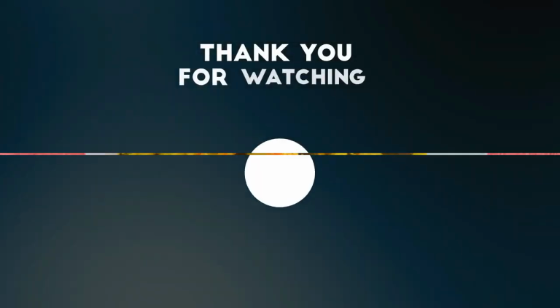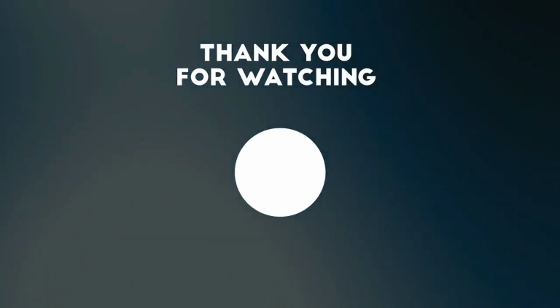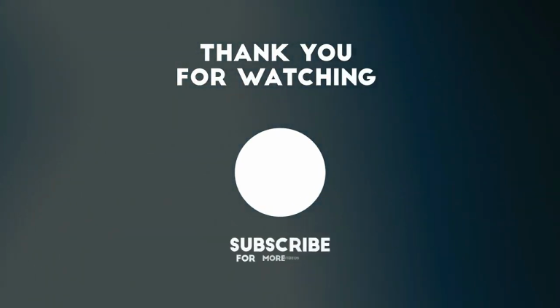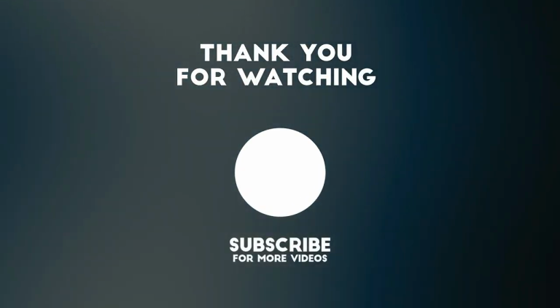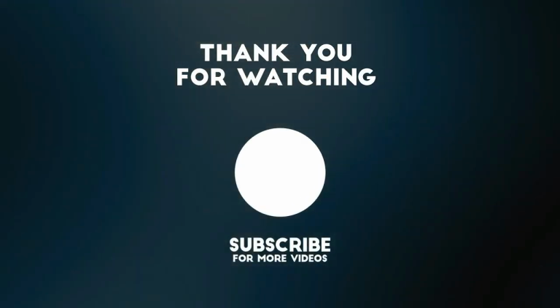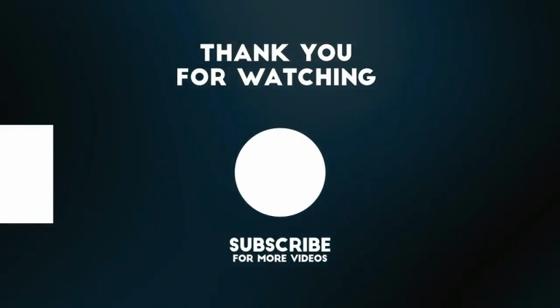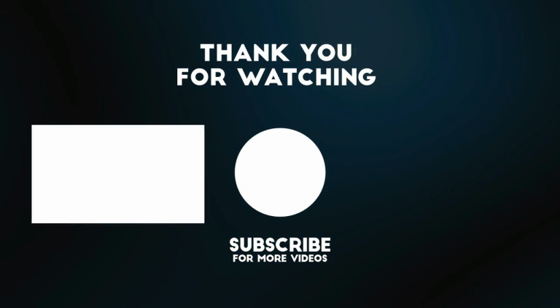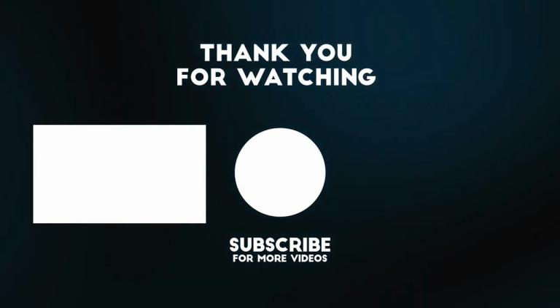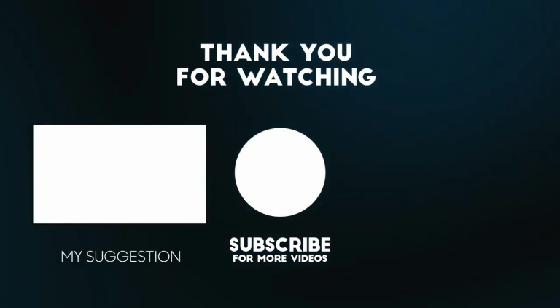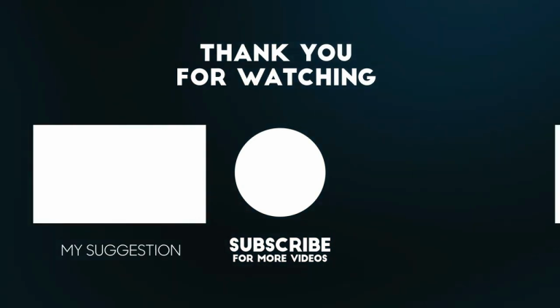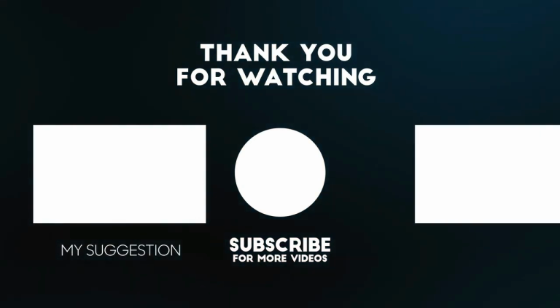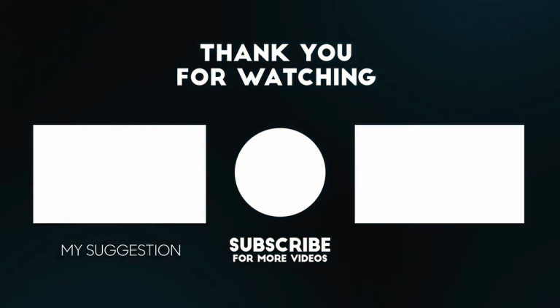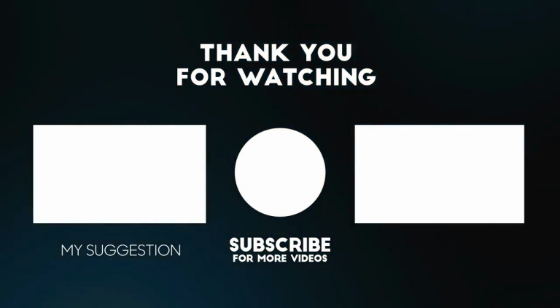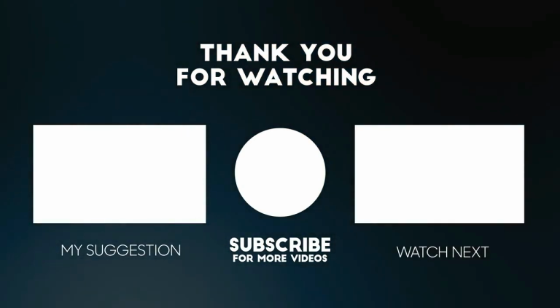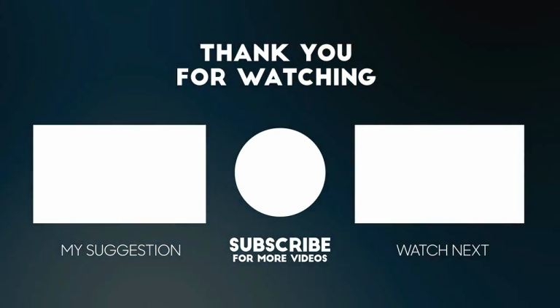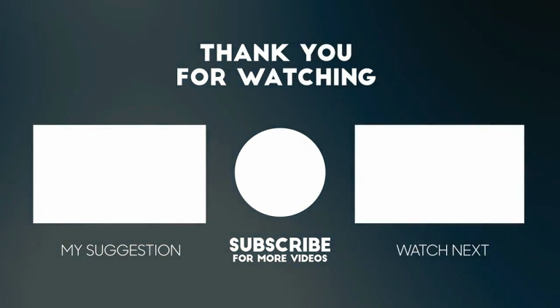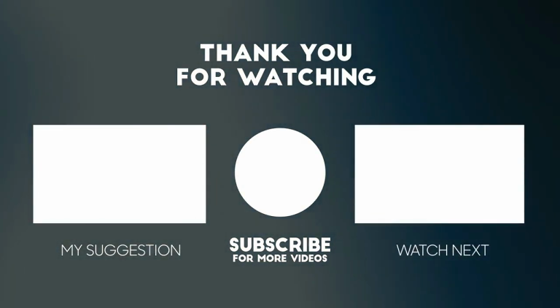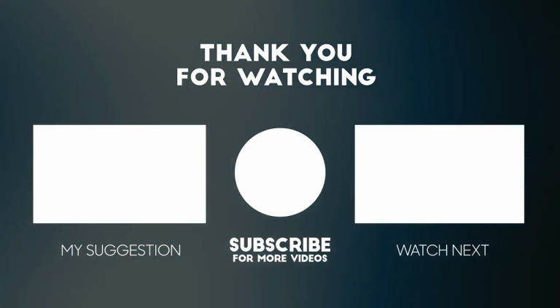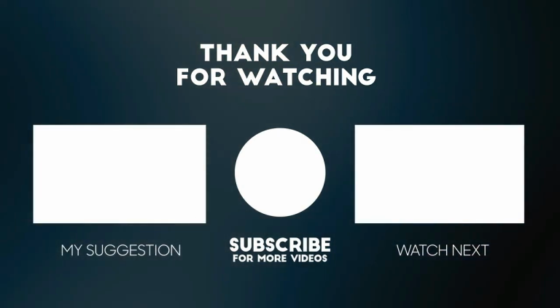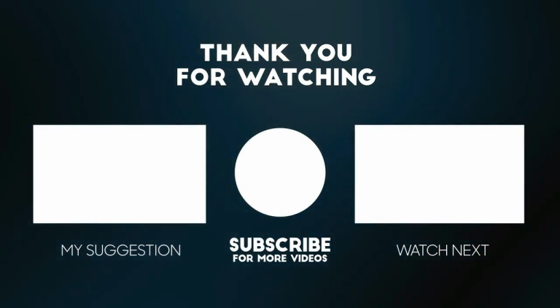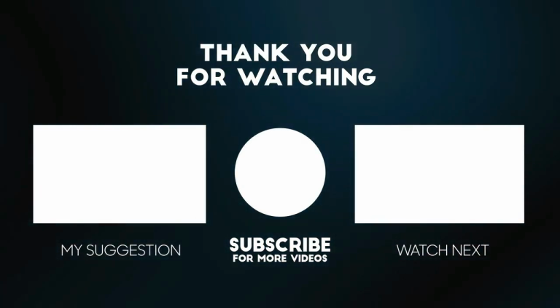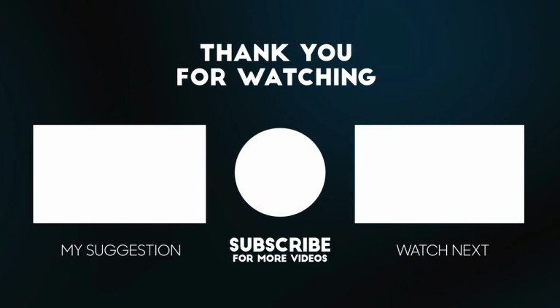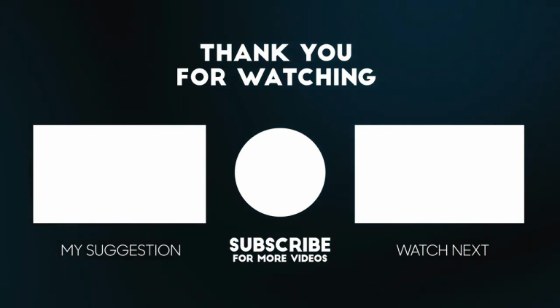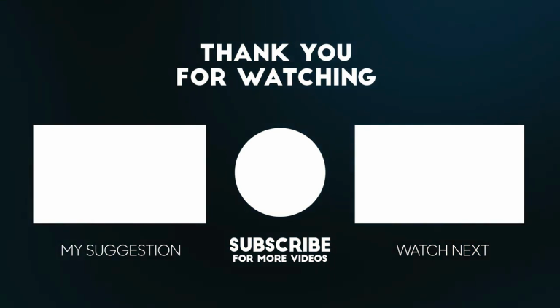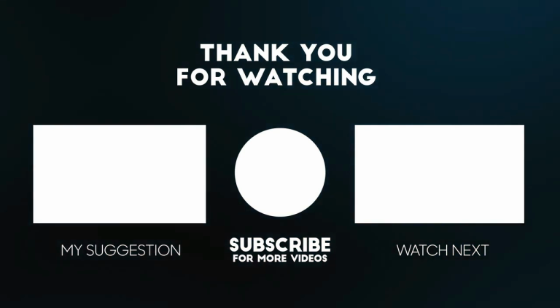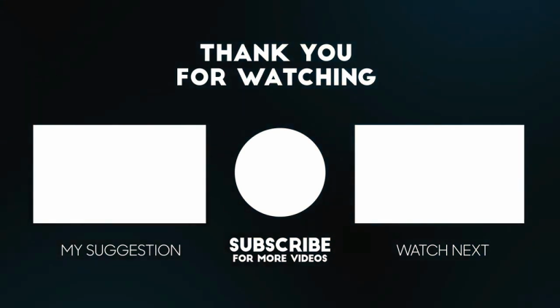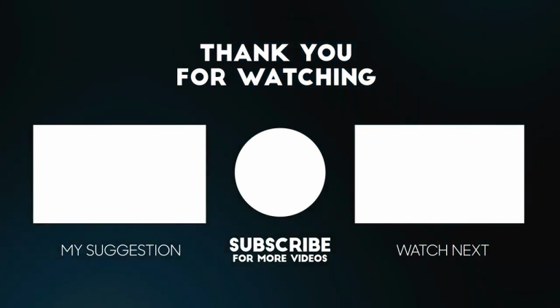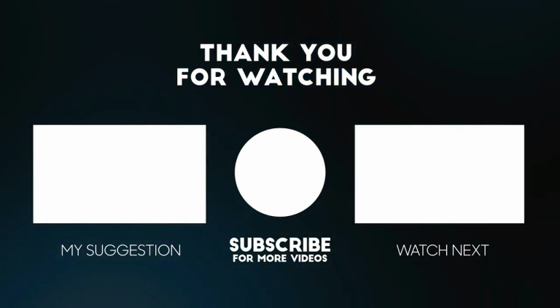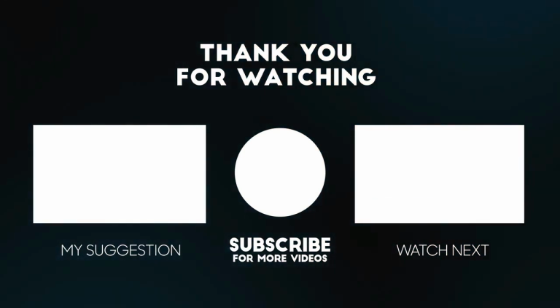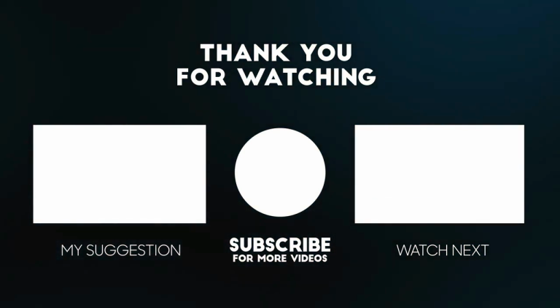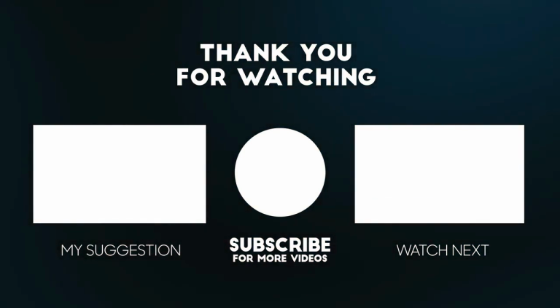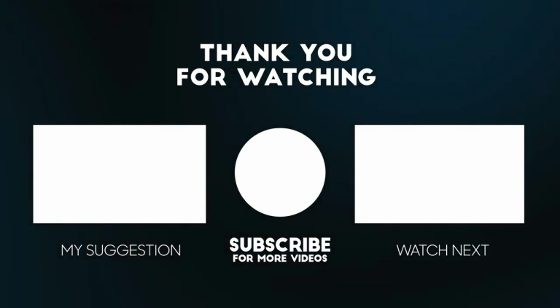It is very easy. We will see it in another video. See you all, bye.